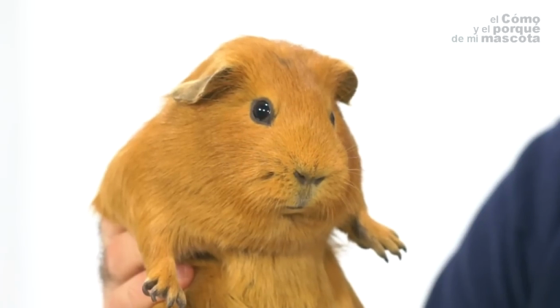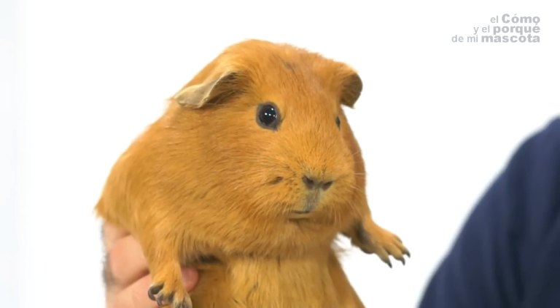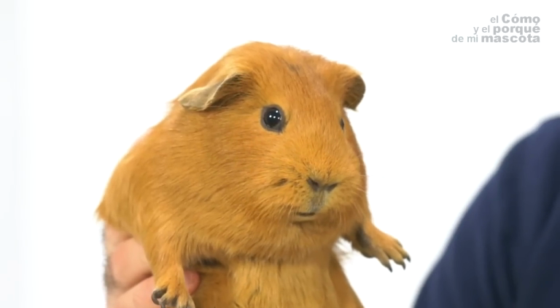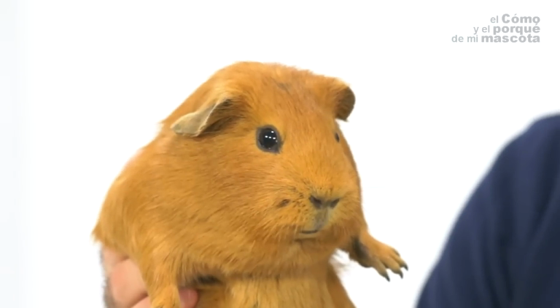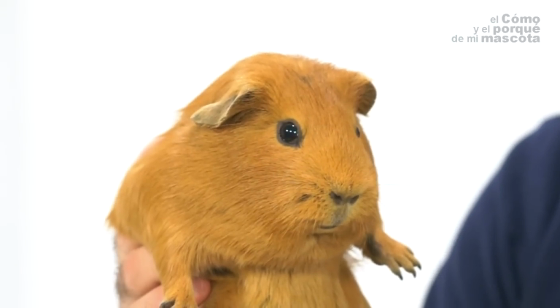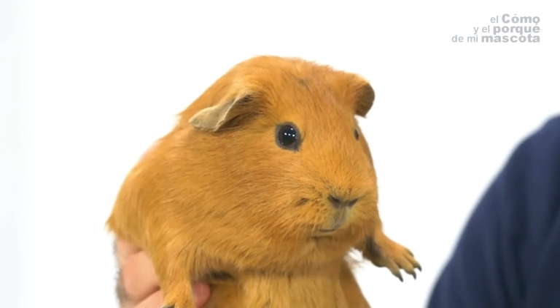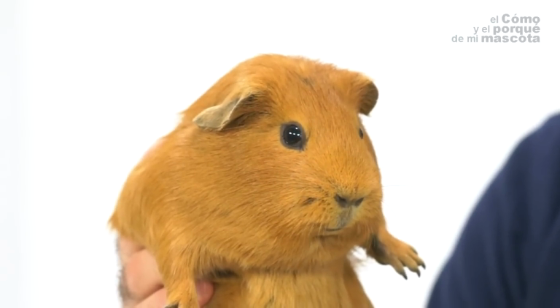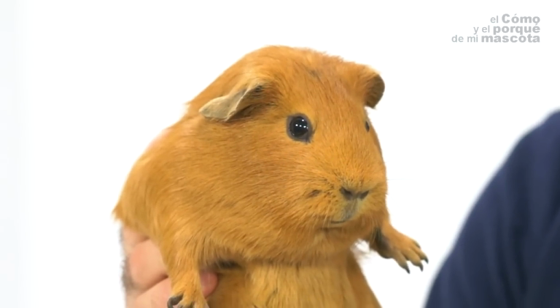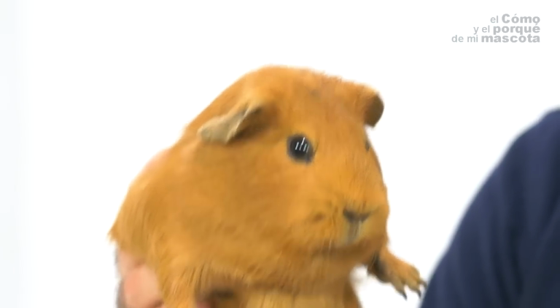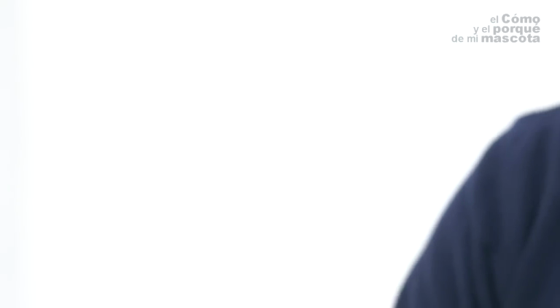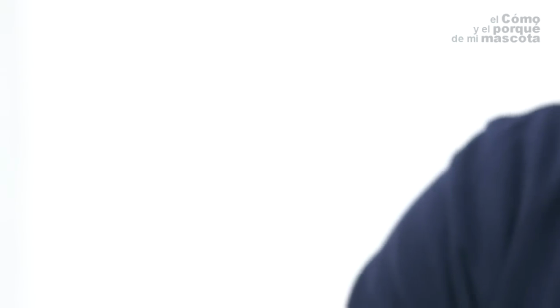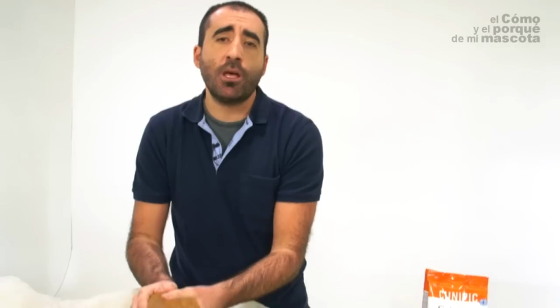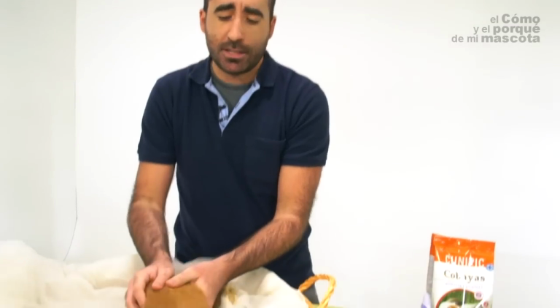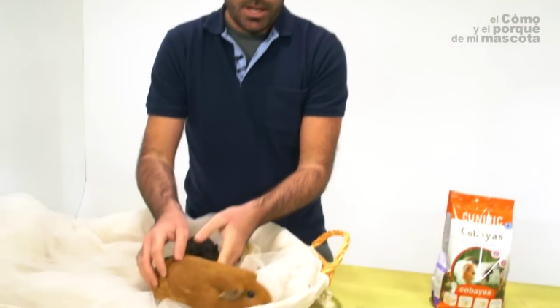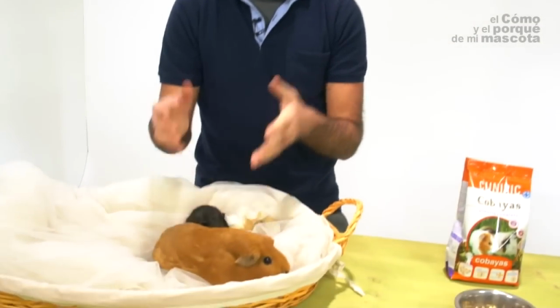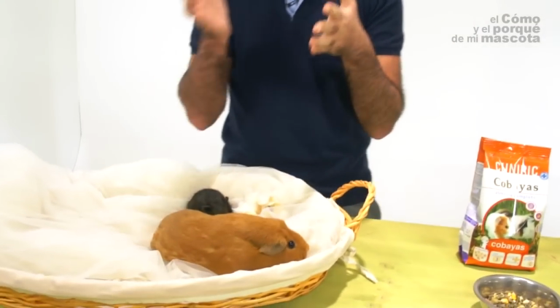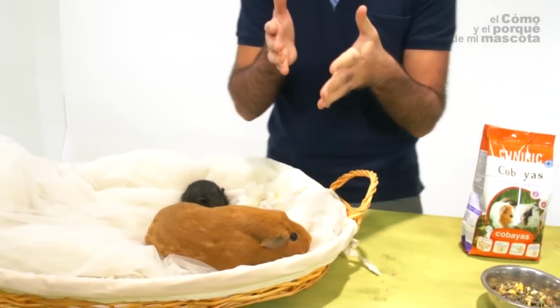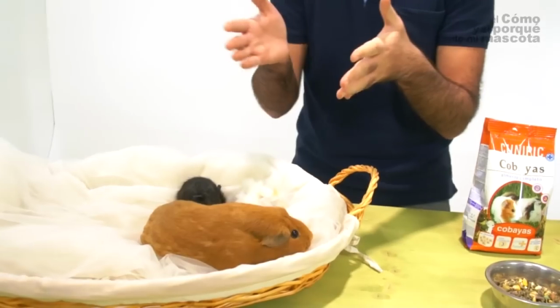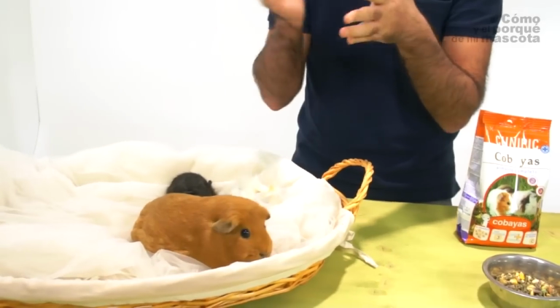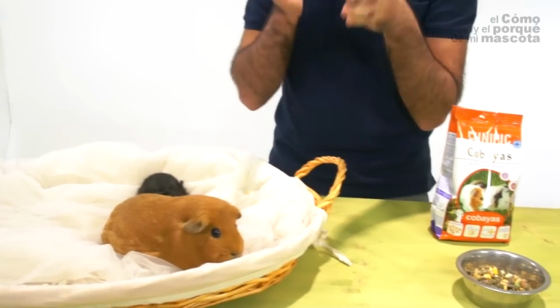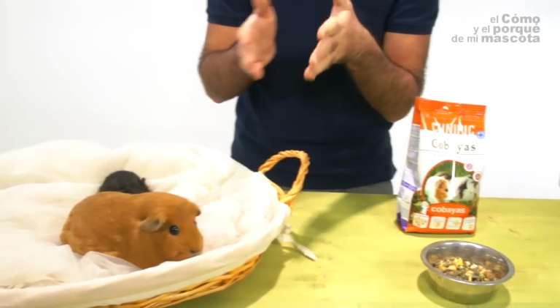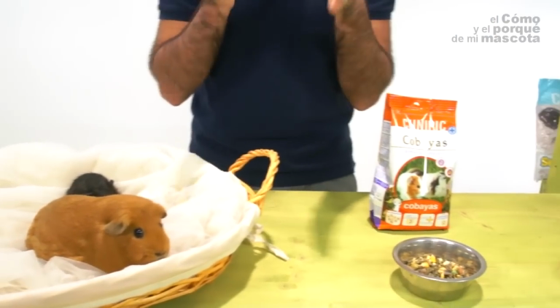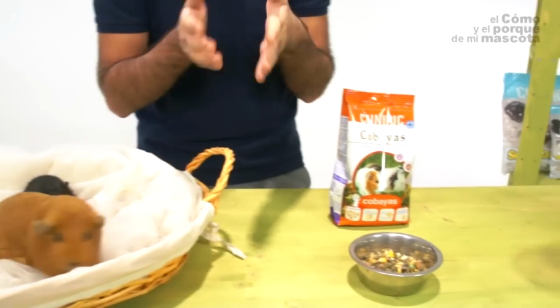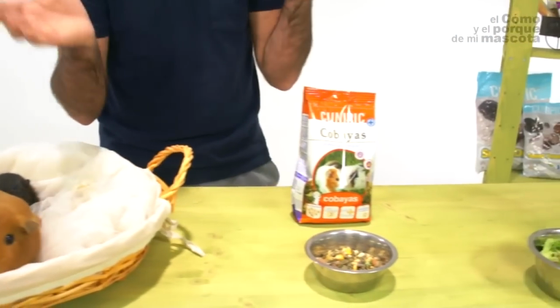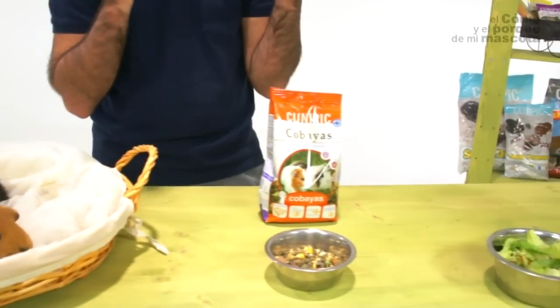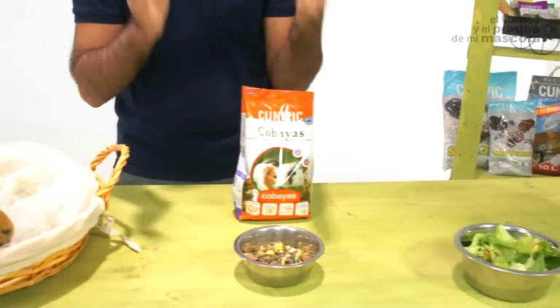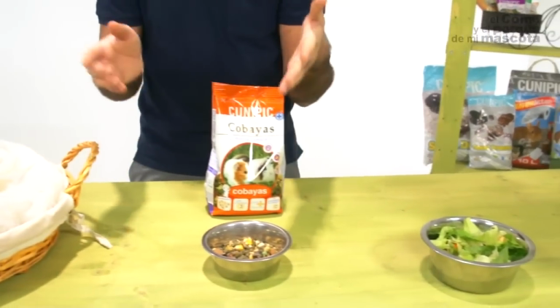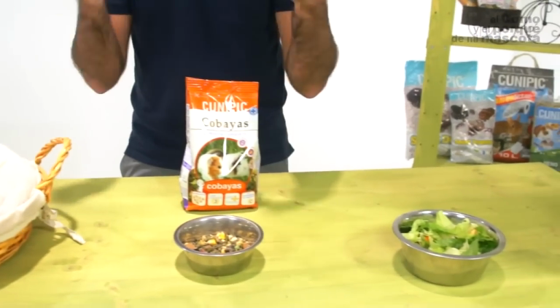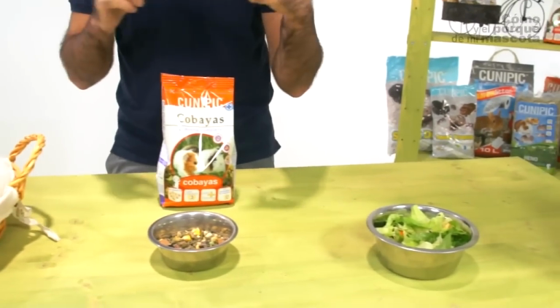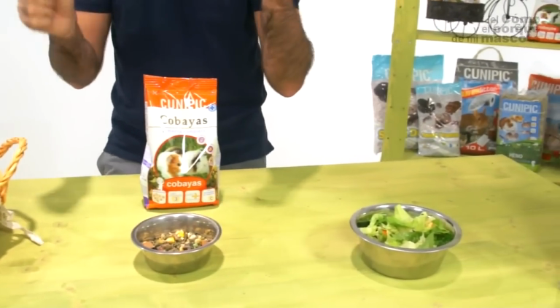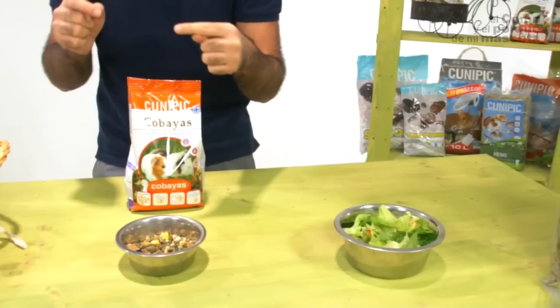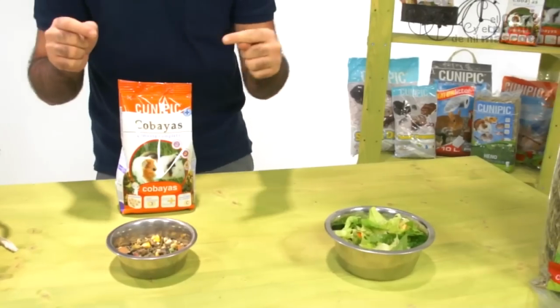How can we help? It's very easy. All we shall do is reduce what's more fattening and, as I've said, is the fodder. Replace it with more hay.